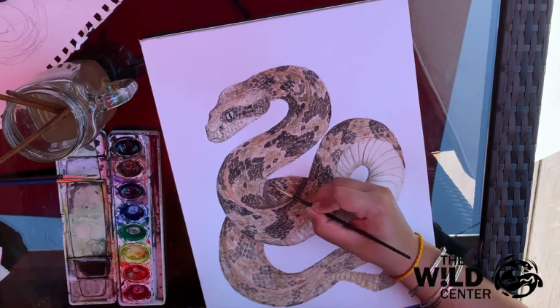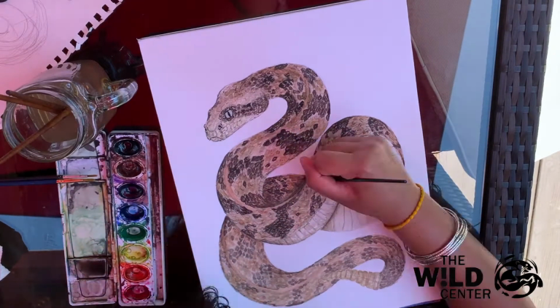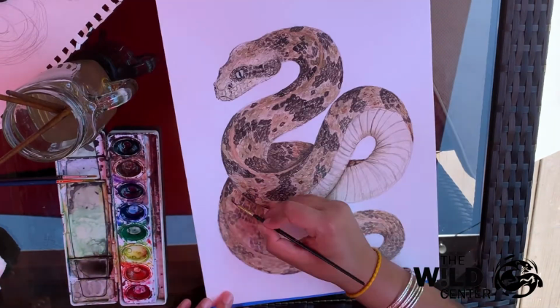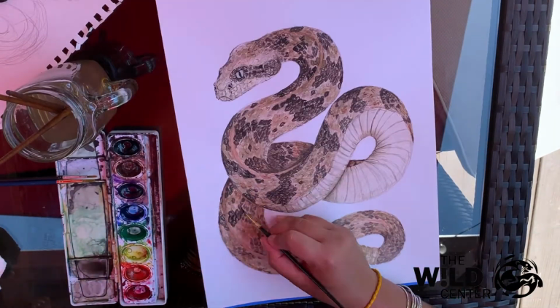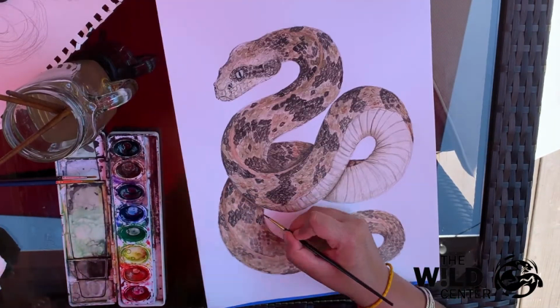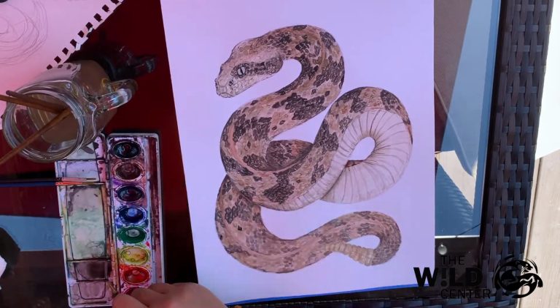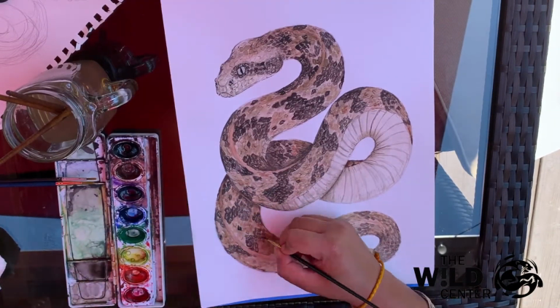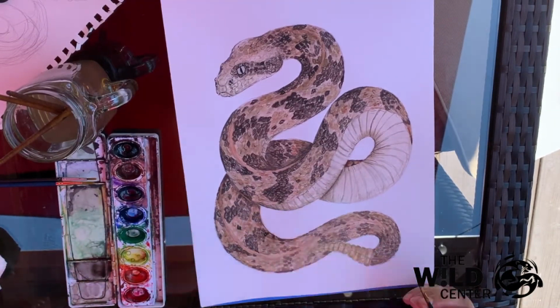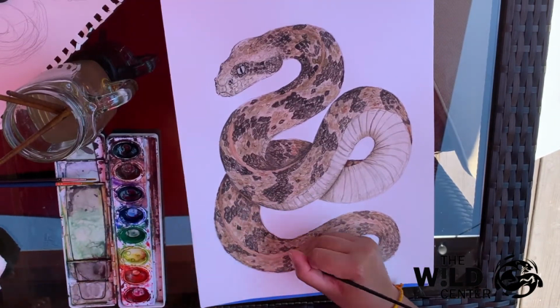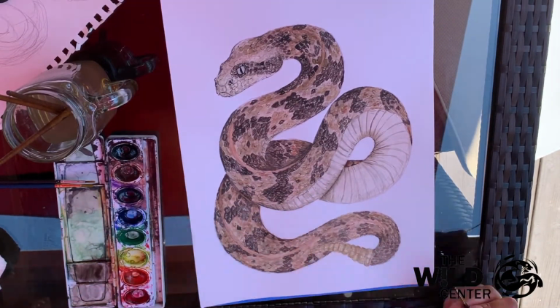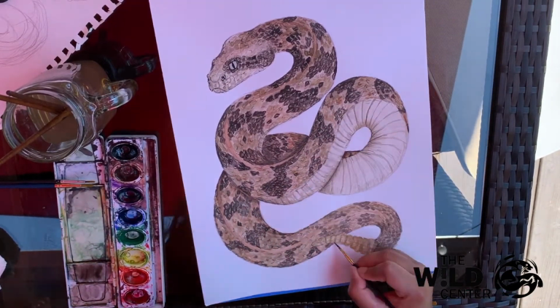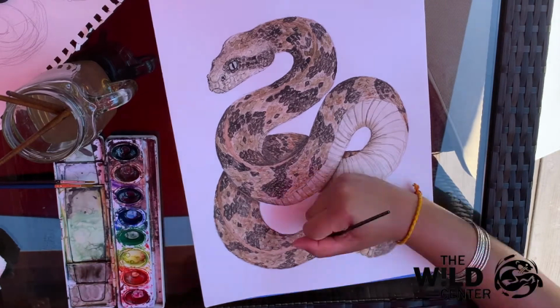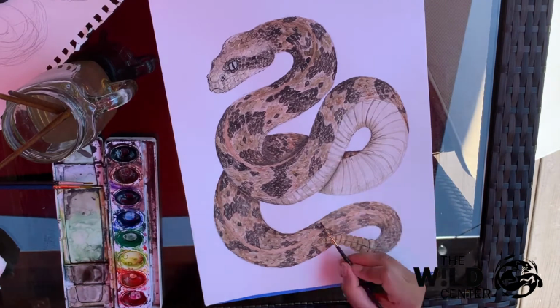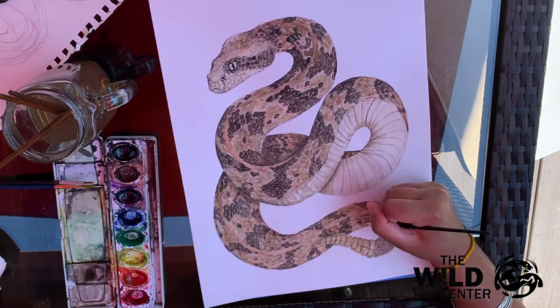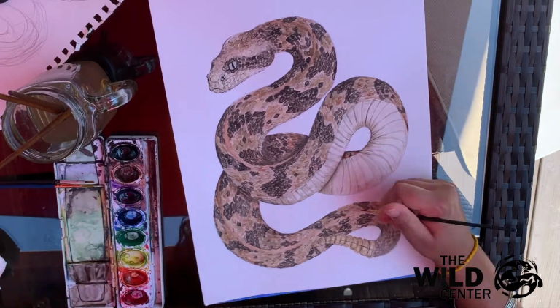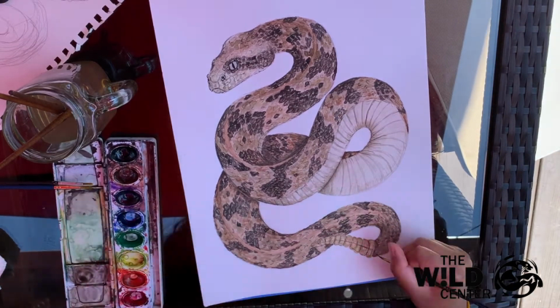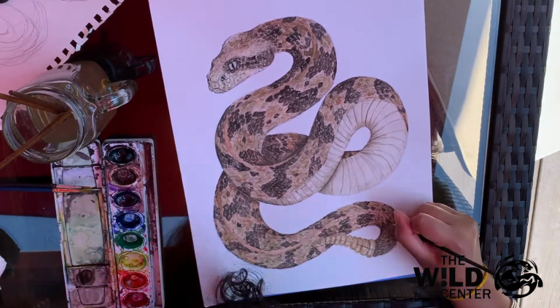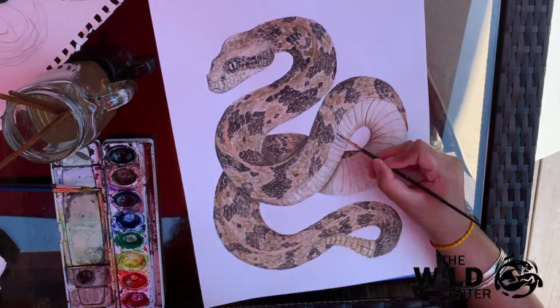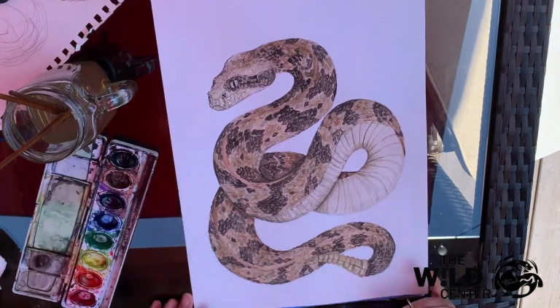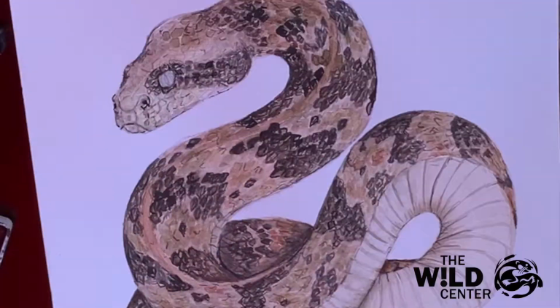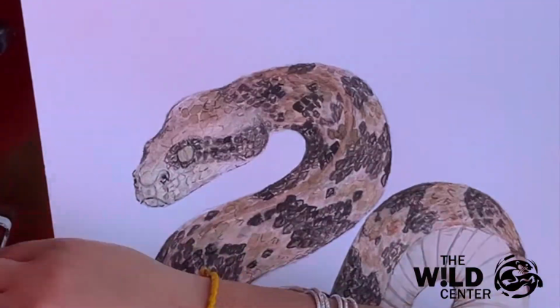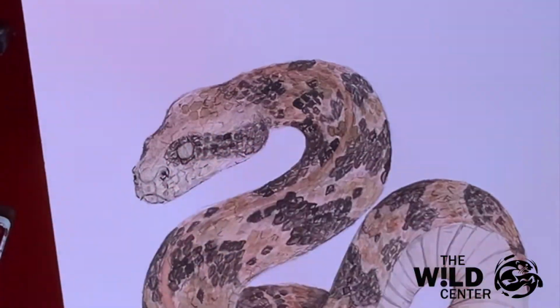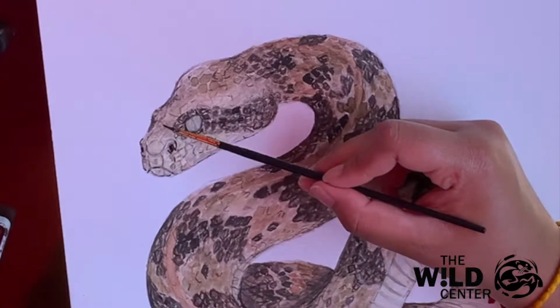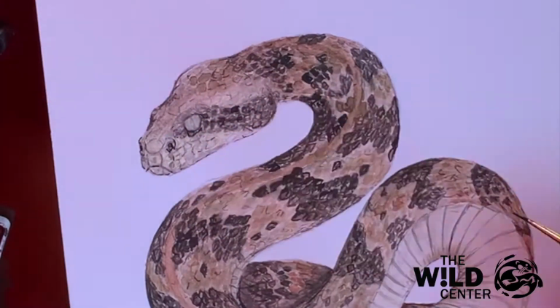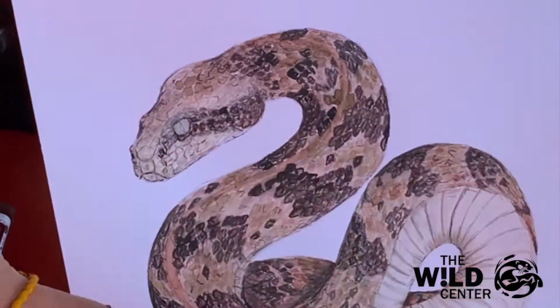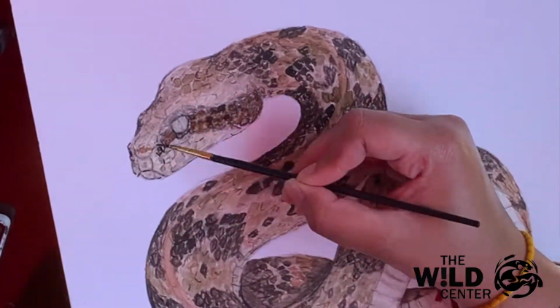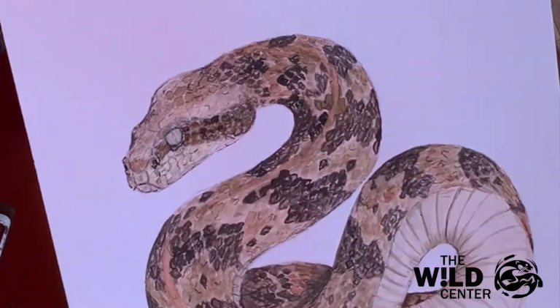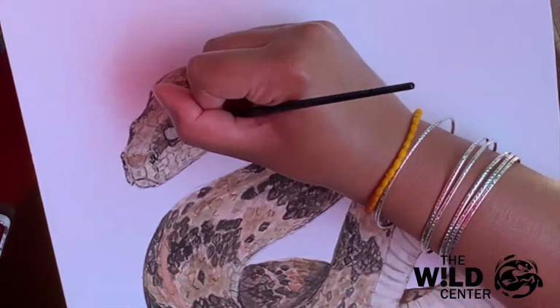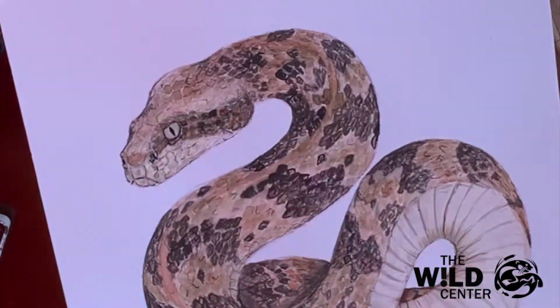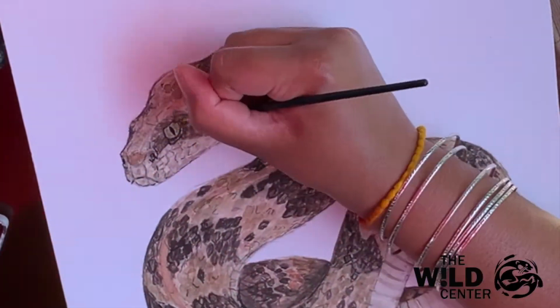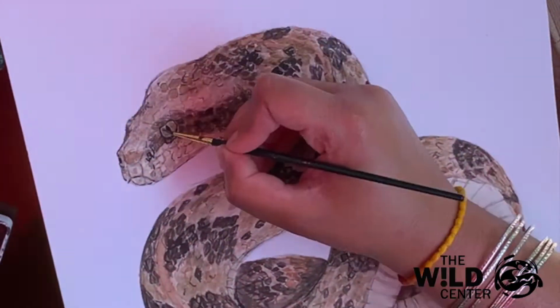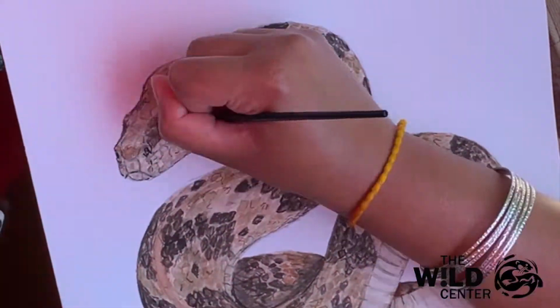If any portions of the snake's body are overlapping, make sure you fill in some shadows to give the appropriate amount of depth. The eye of your snake should be a greenish gray color, and the pupil is elongated.